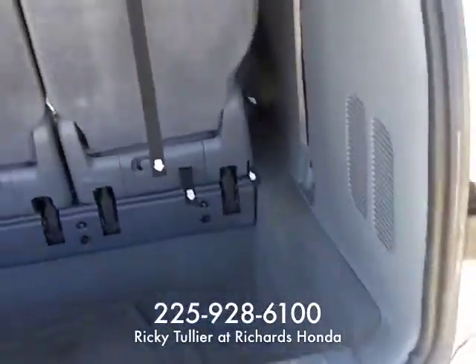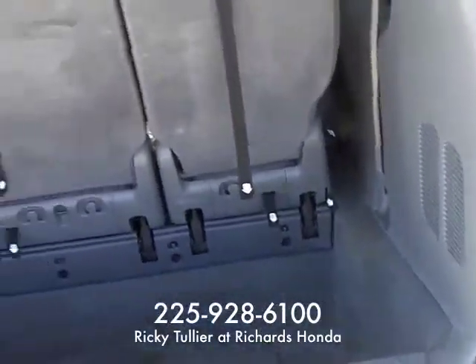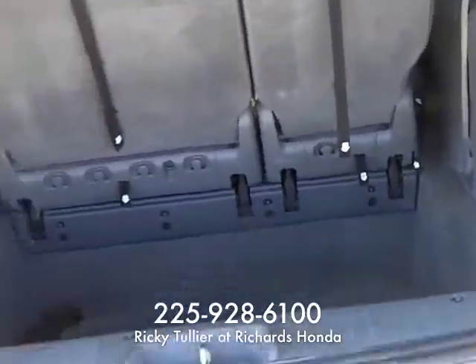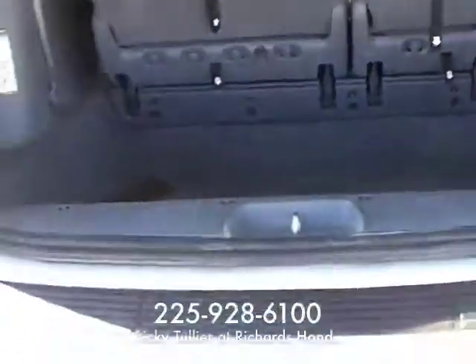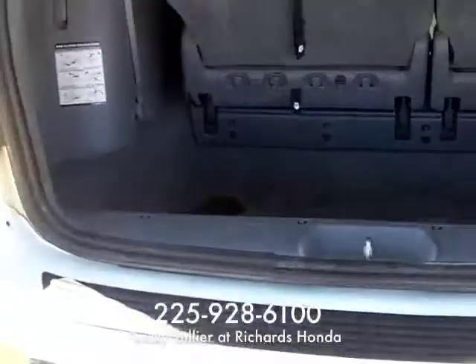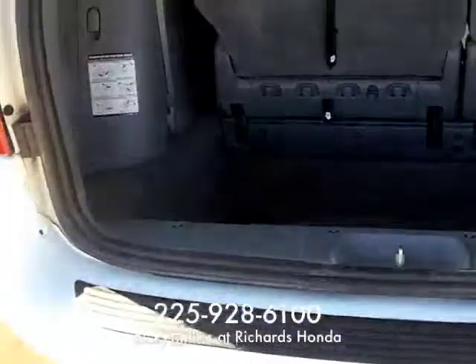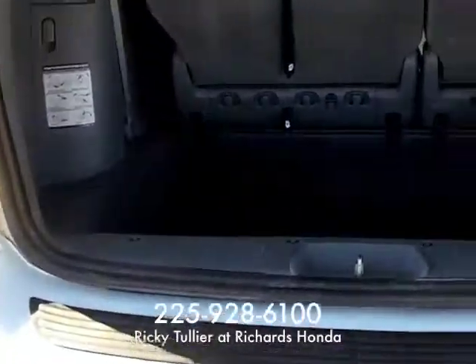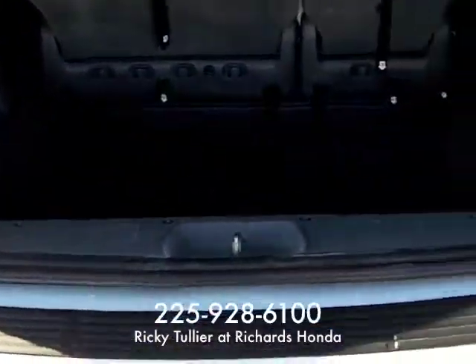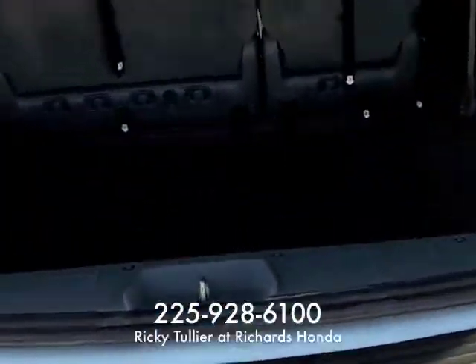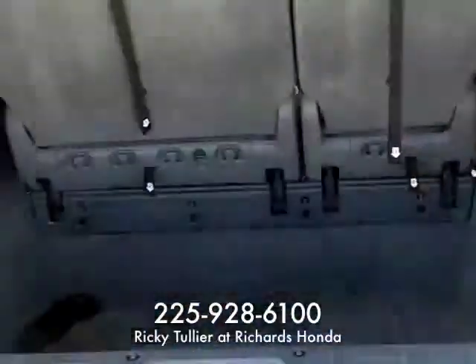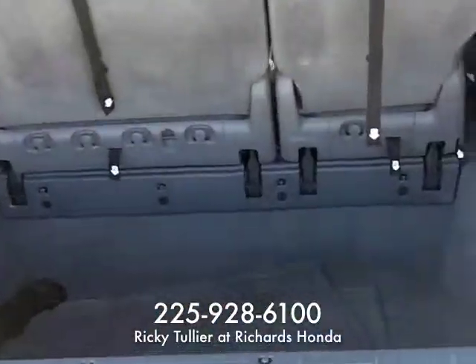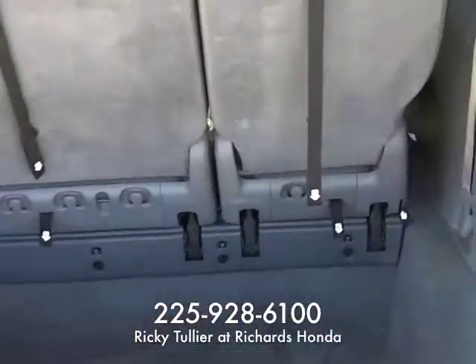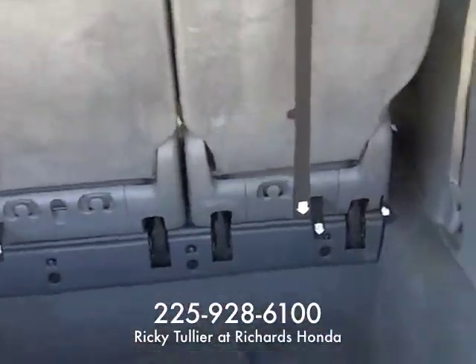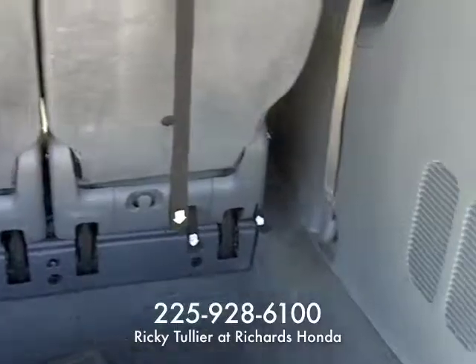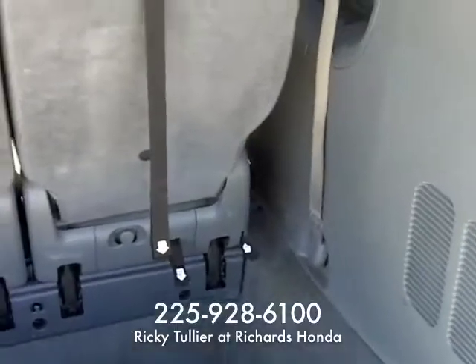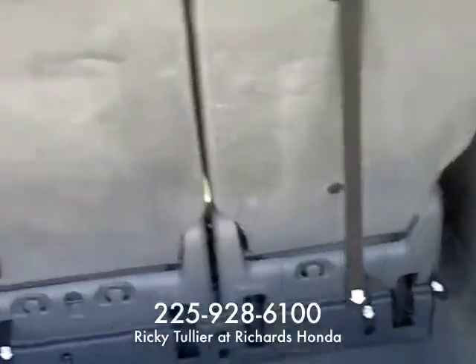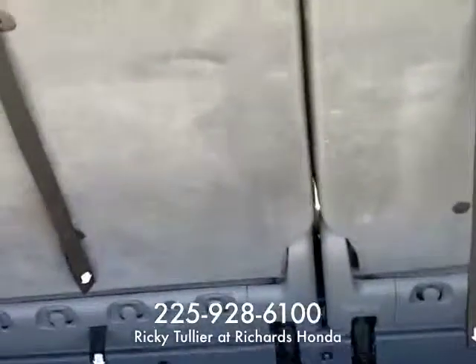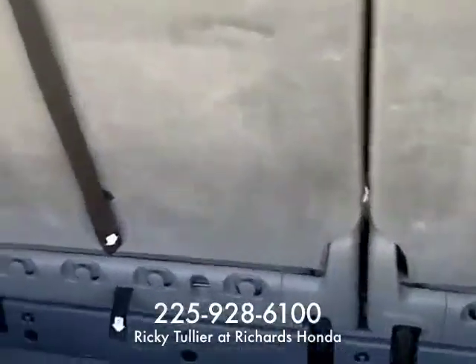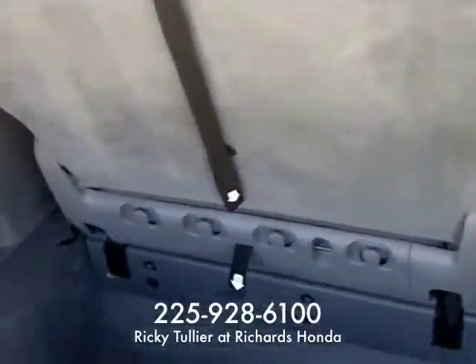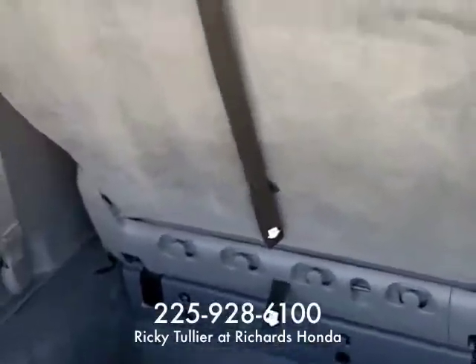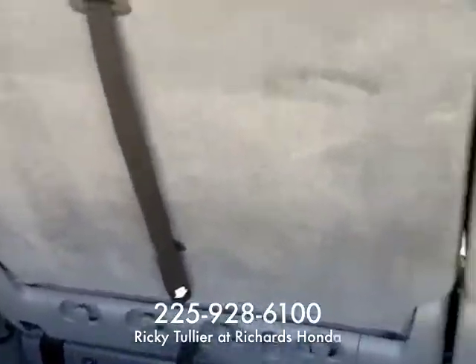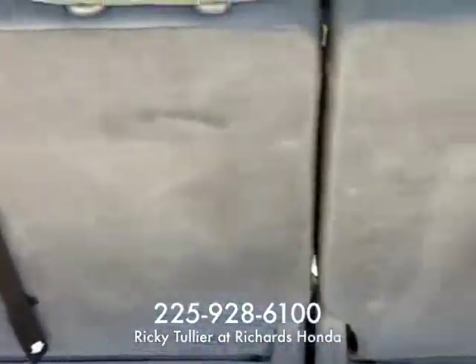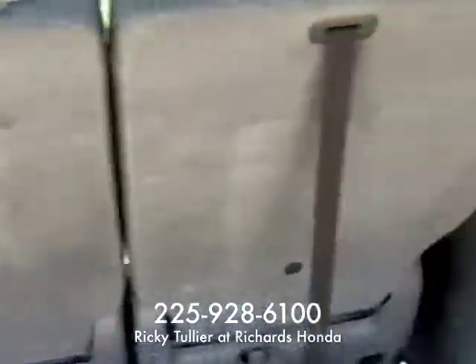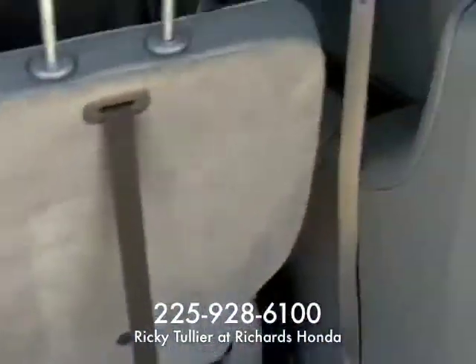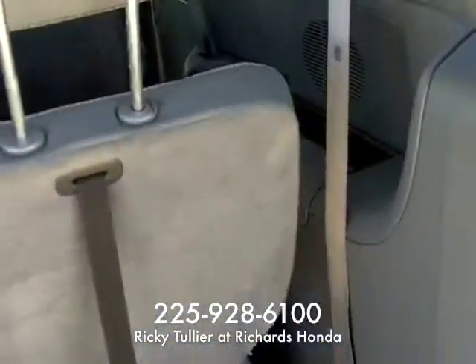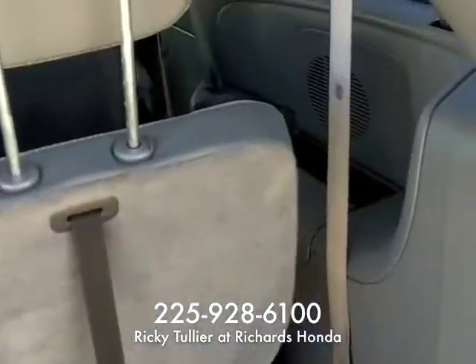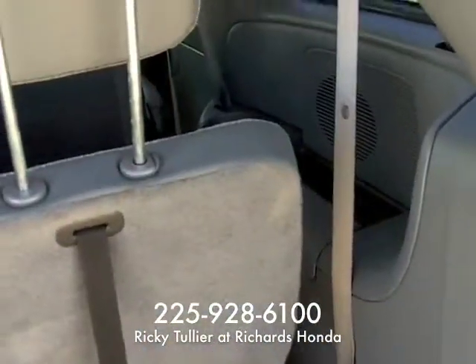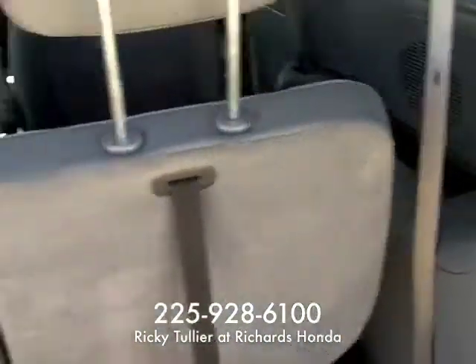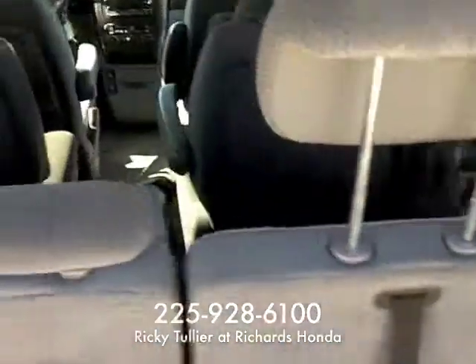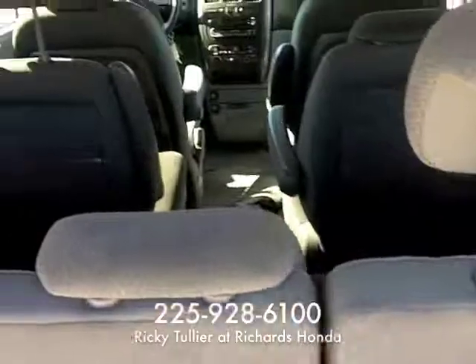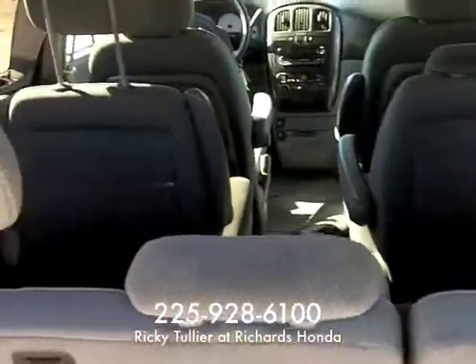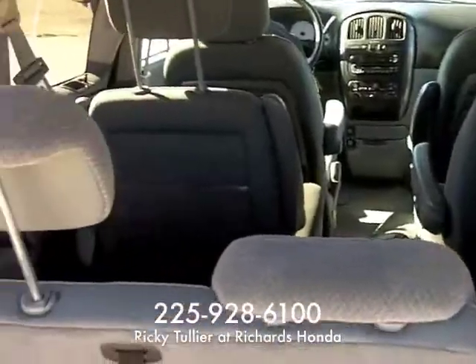That's all it was. No major anything. Just wanted to clarify that with you. But she said it was a one-owner, and that will show you also on that CarFax.